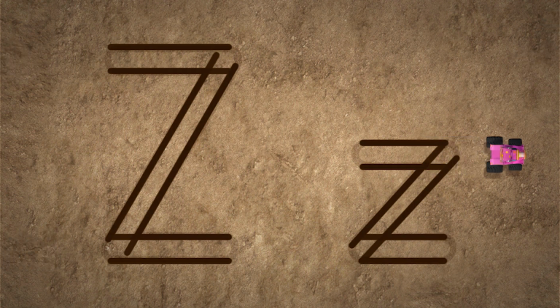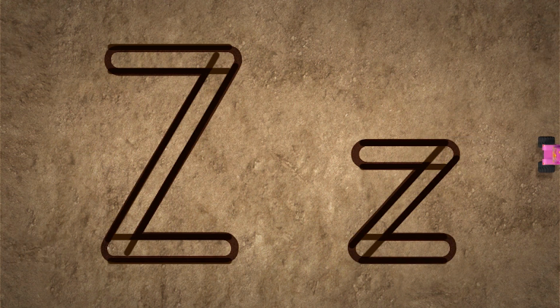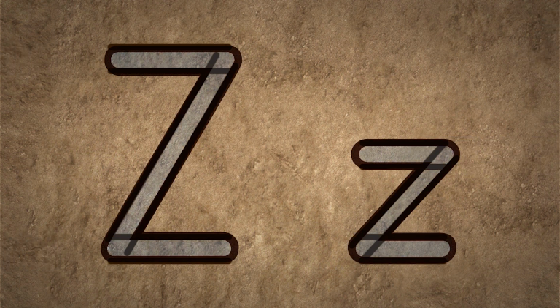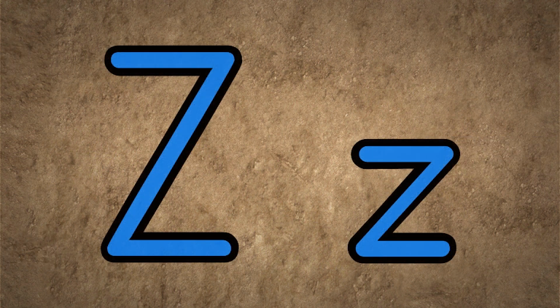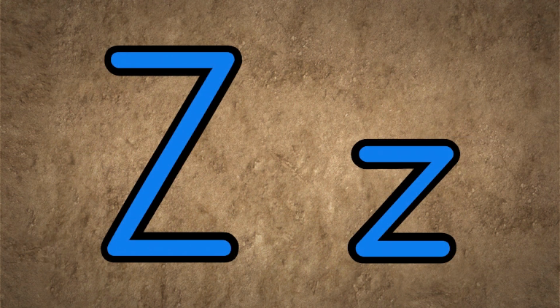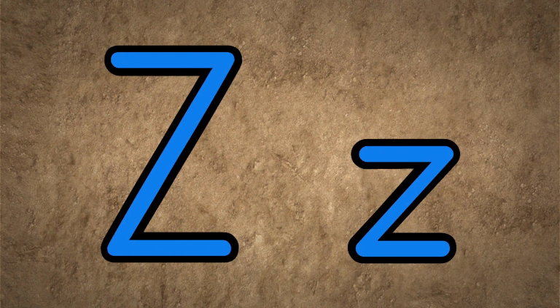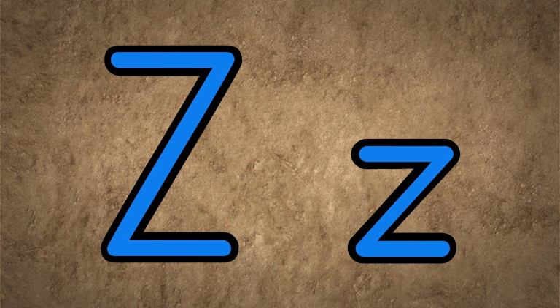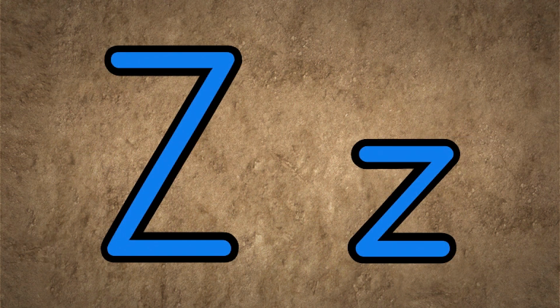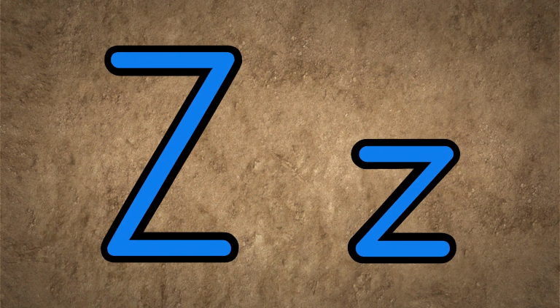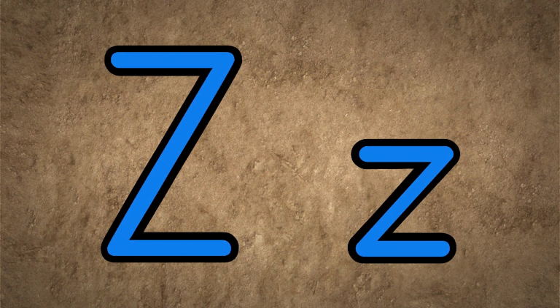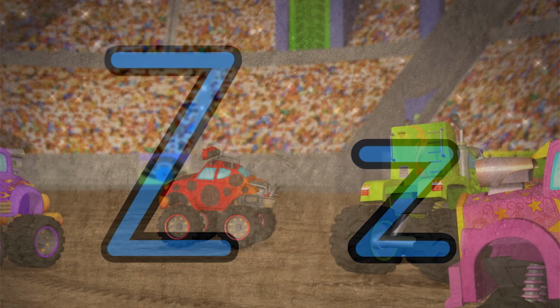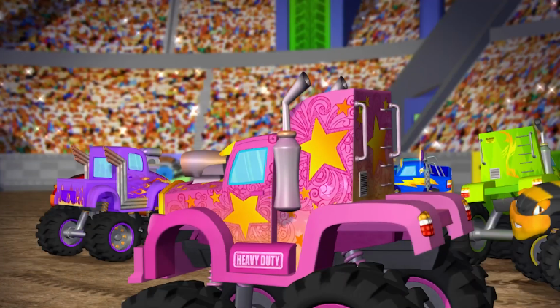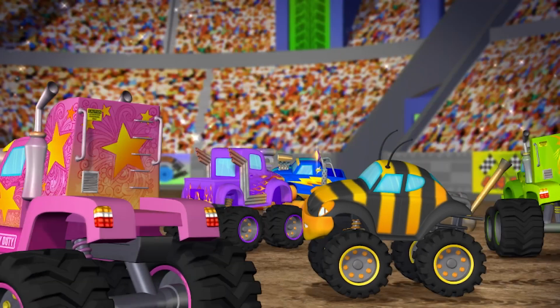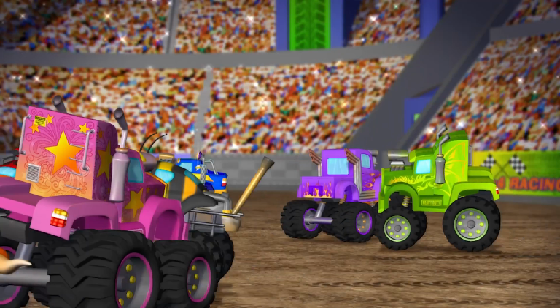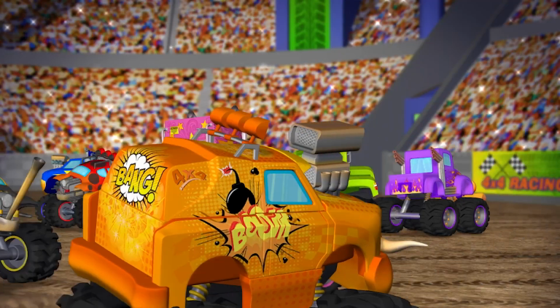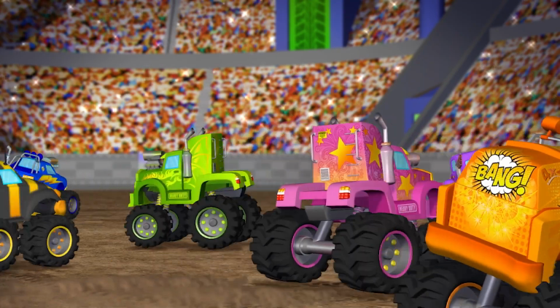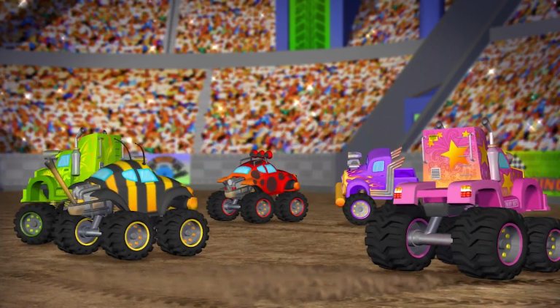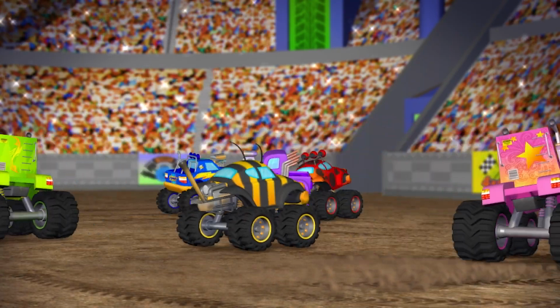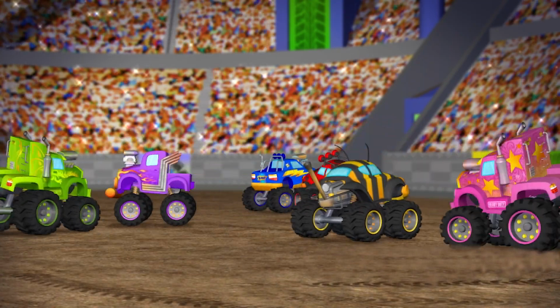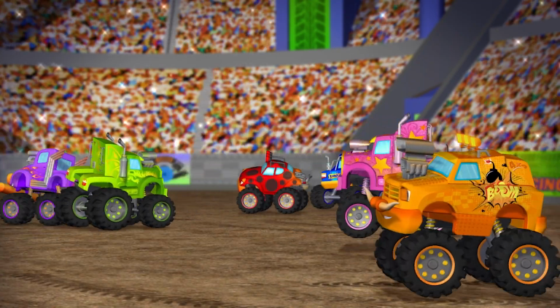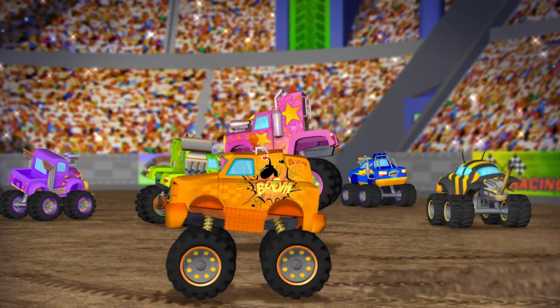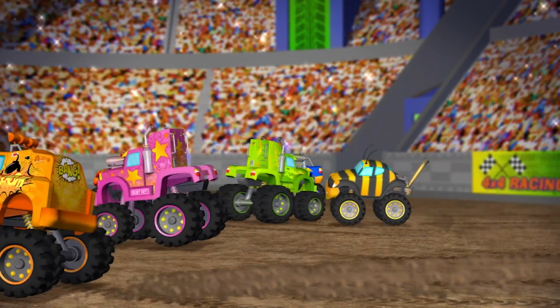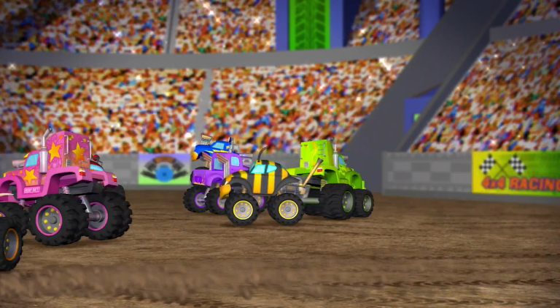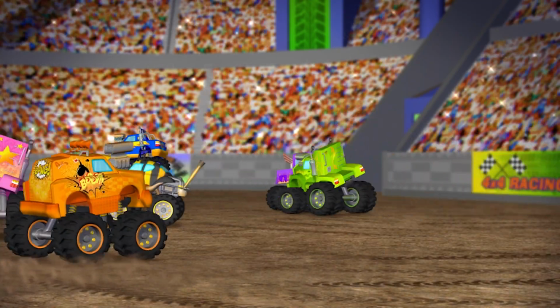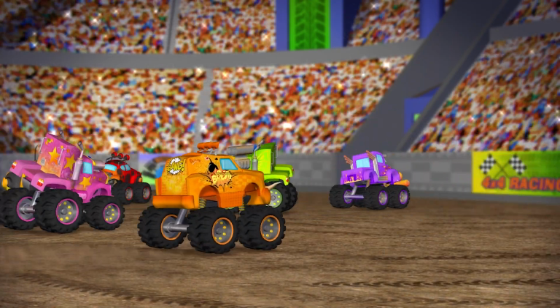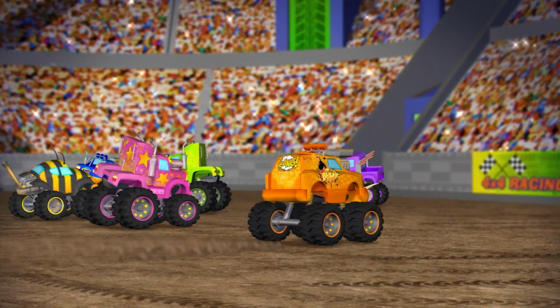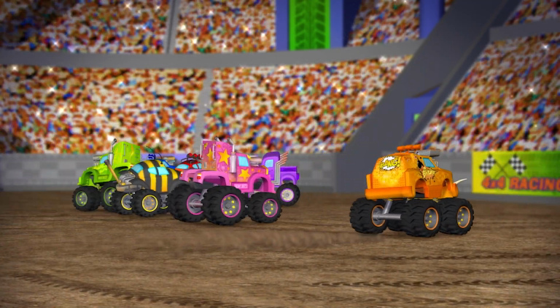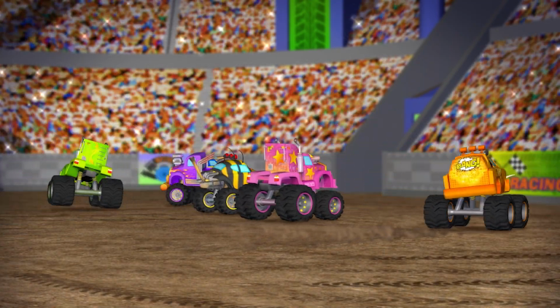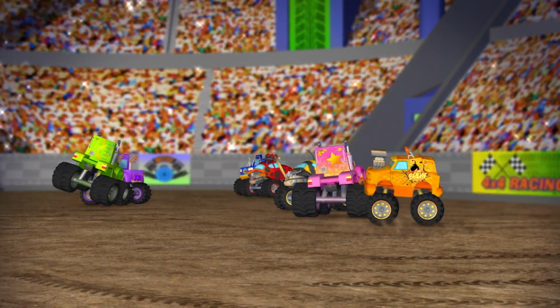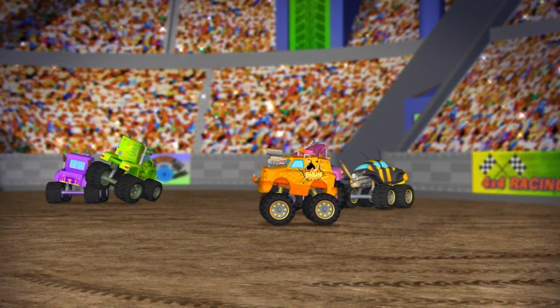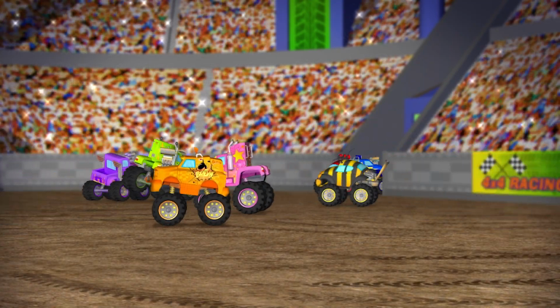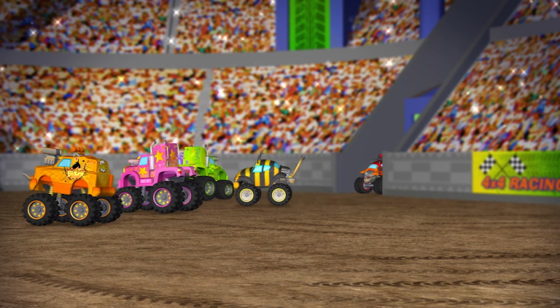Z is for zigzag — the perfect last letter of the alphabet — as the young monster trucks zigzag their way home, excited for all the things they can learn tomorrow.